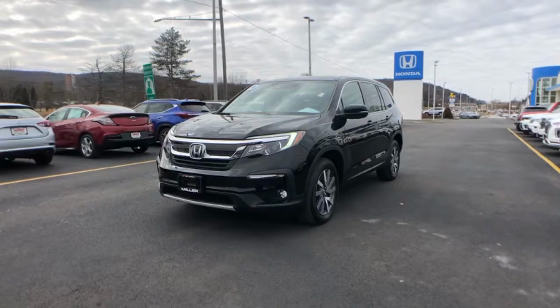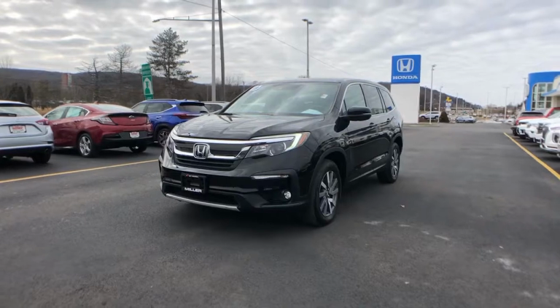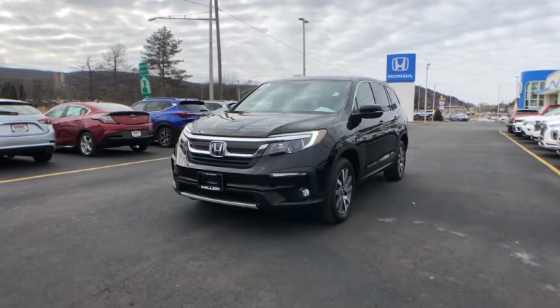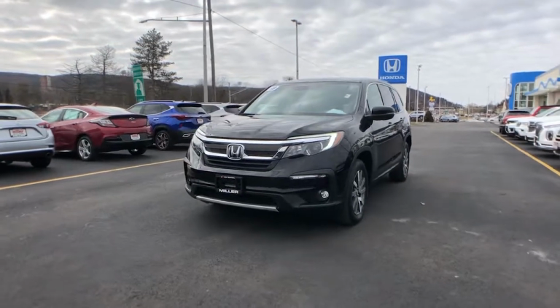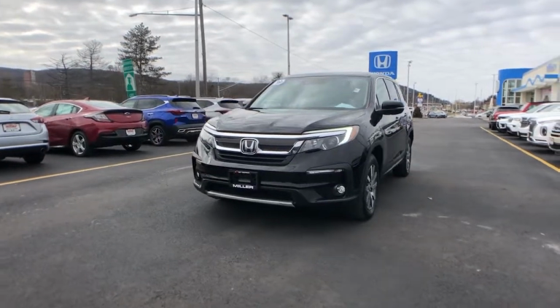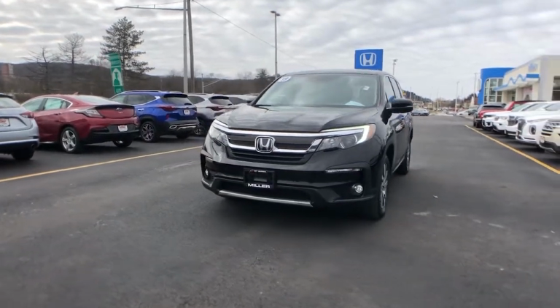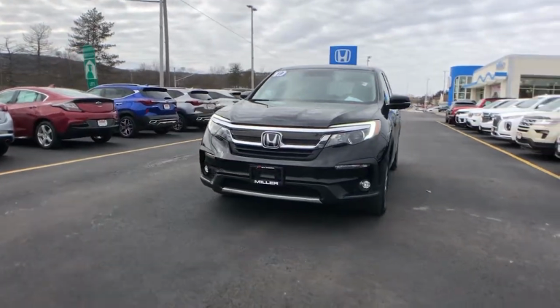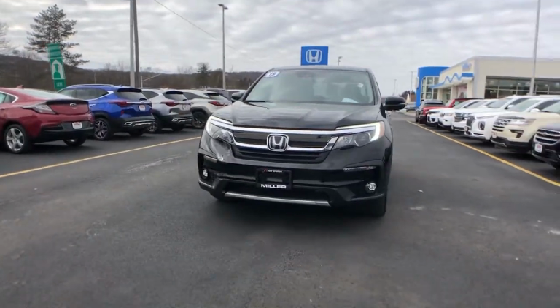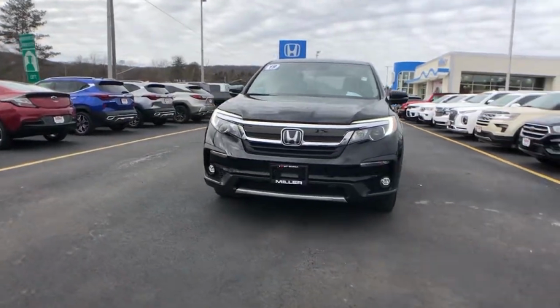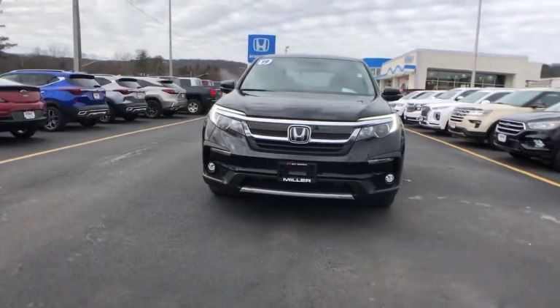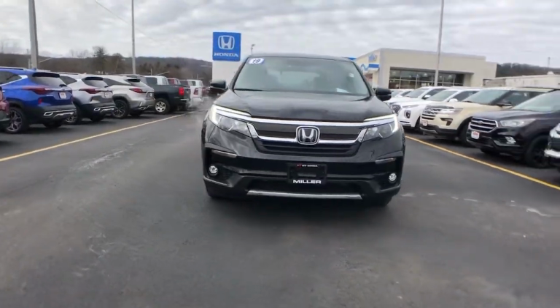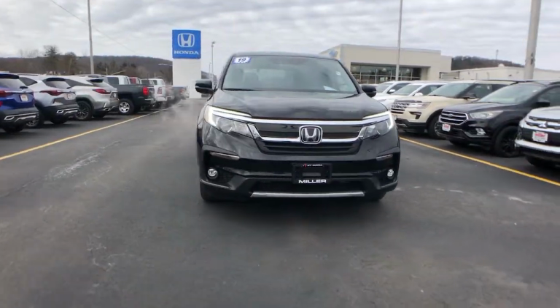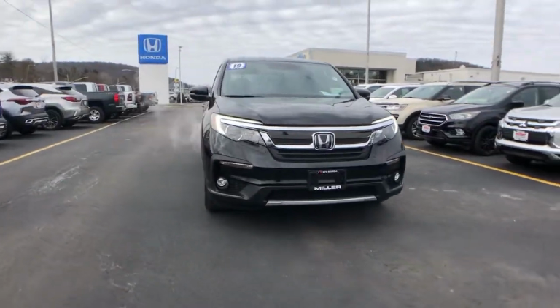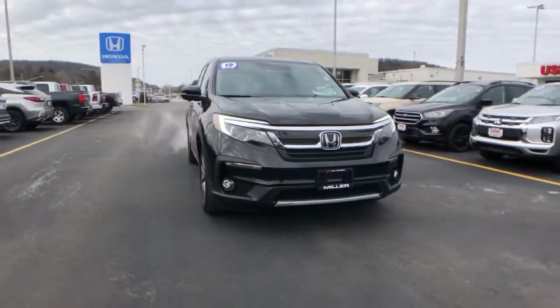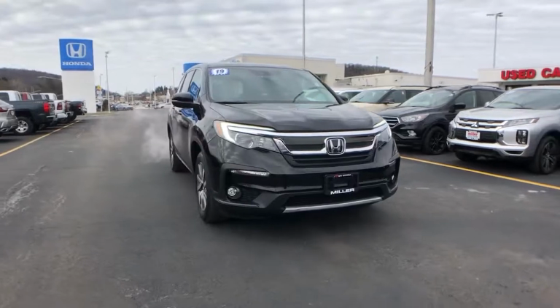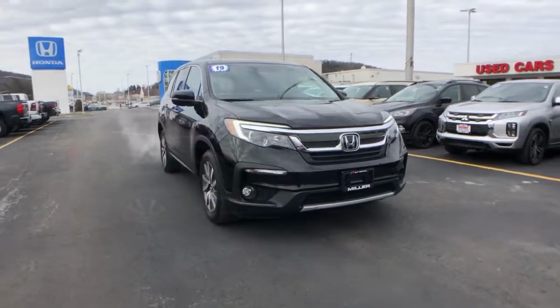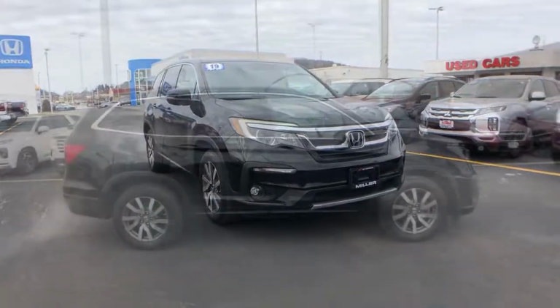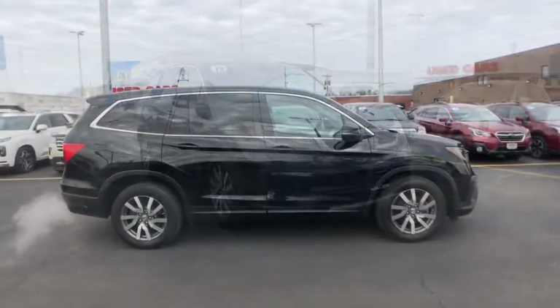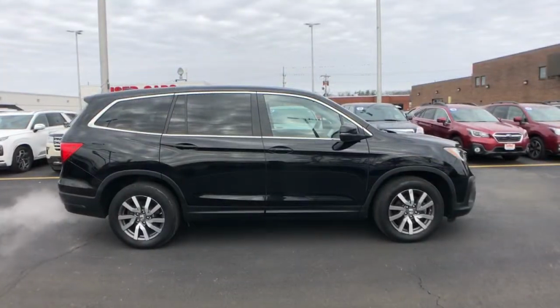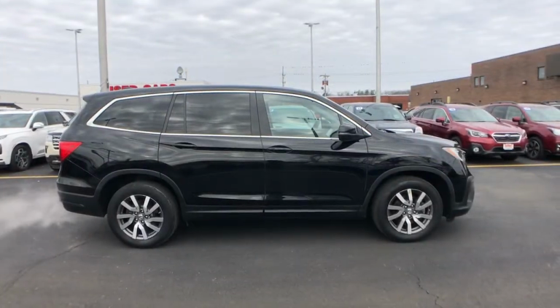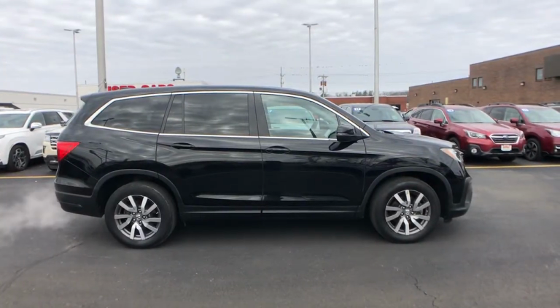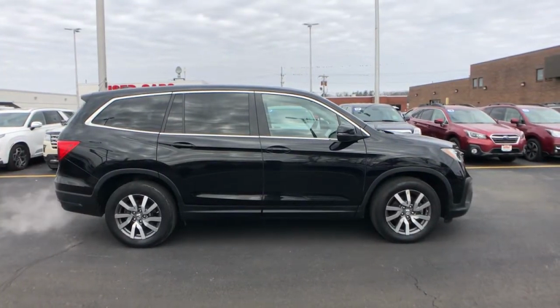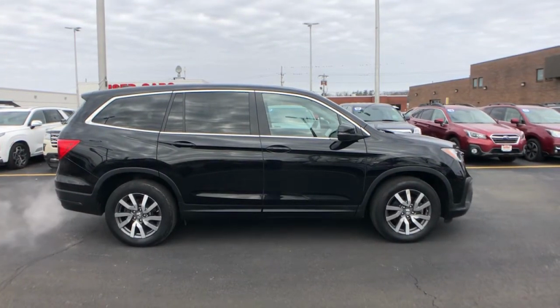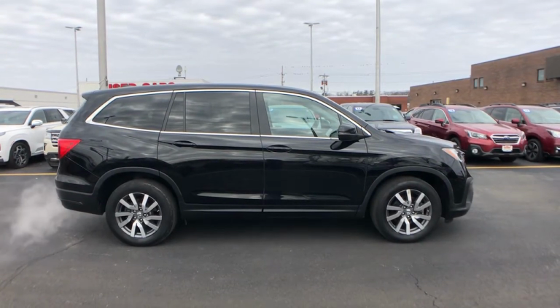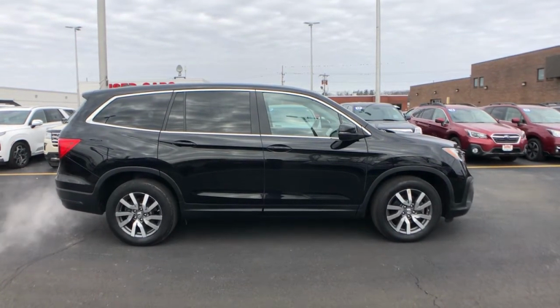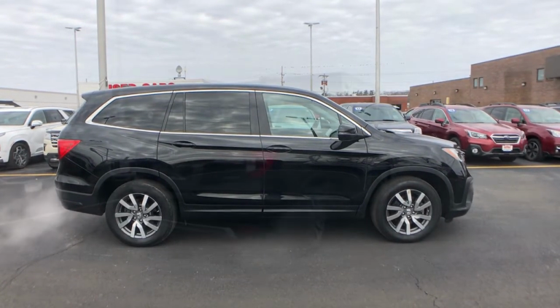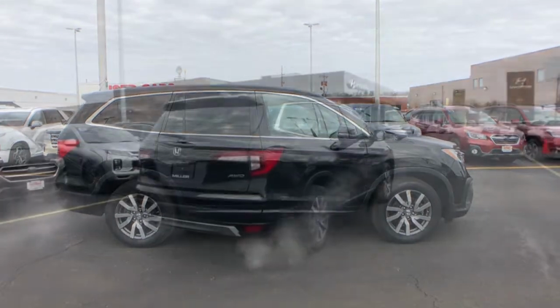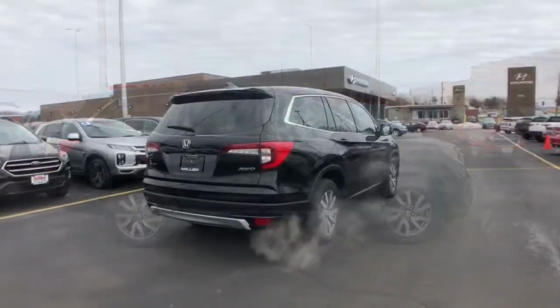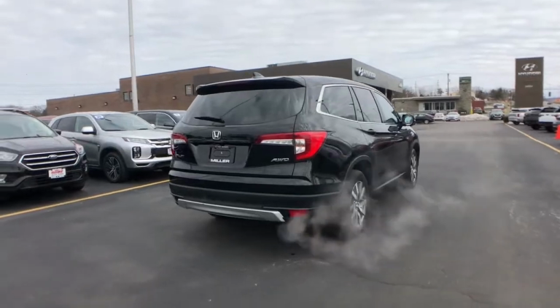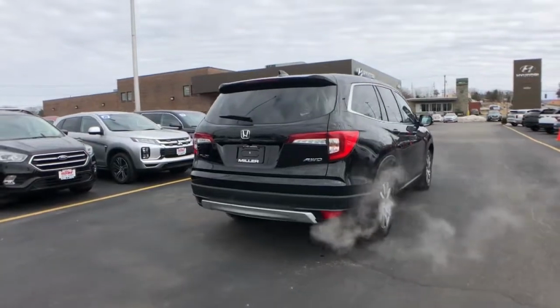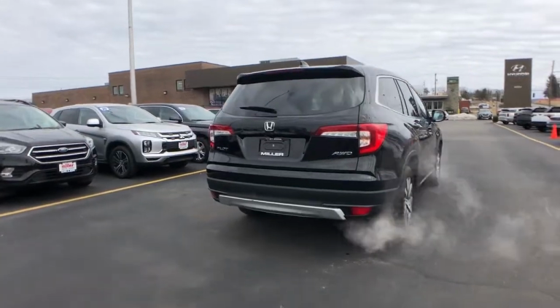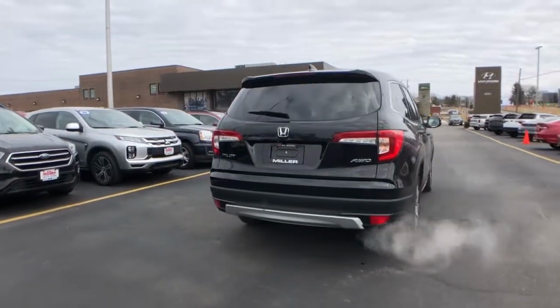Introducing the 2019 Honda Pilot. This vehicle is an outstanding buy with fewer than 45,000 miles on the odometer. Take a closer look at this super capable Pilot.